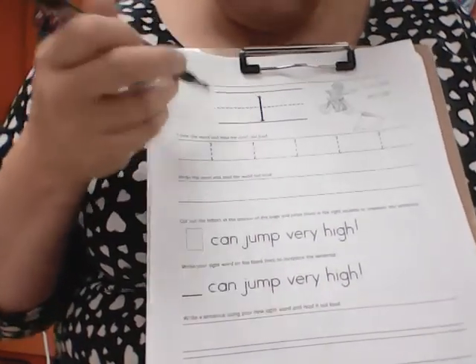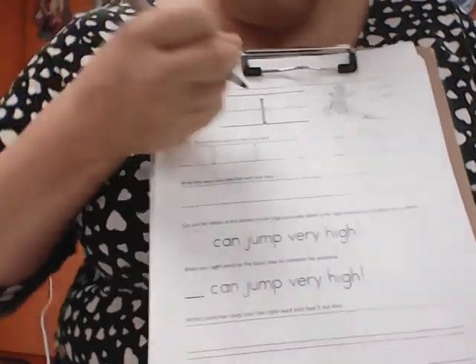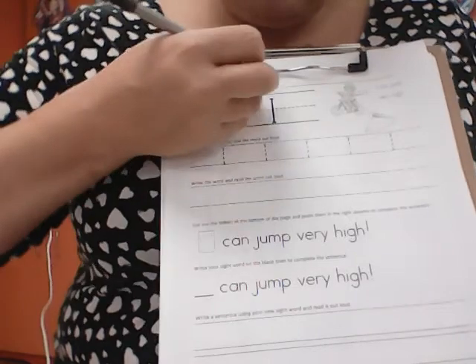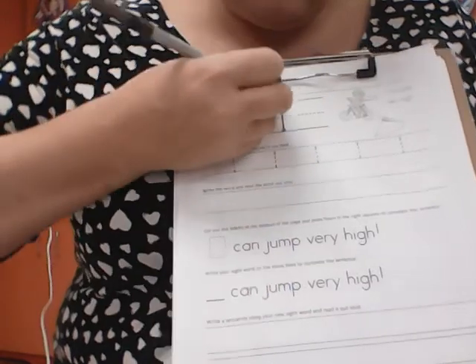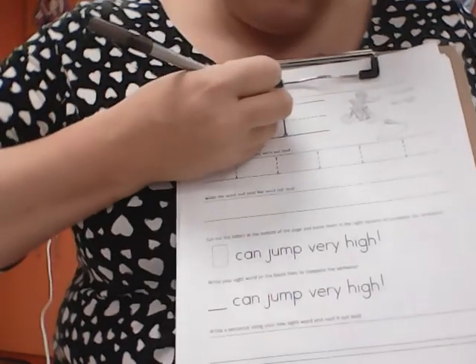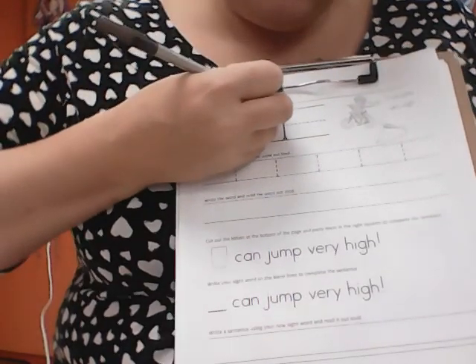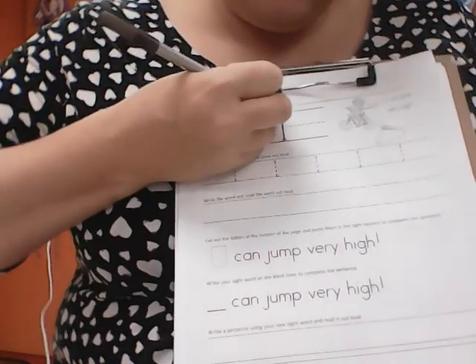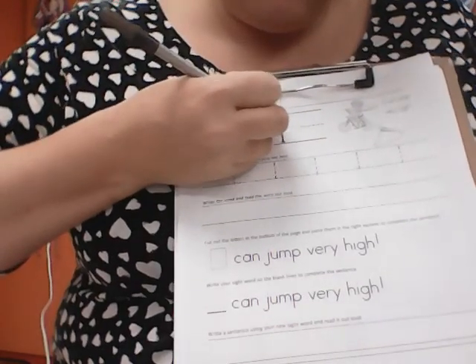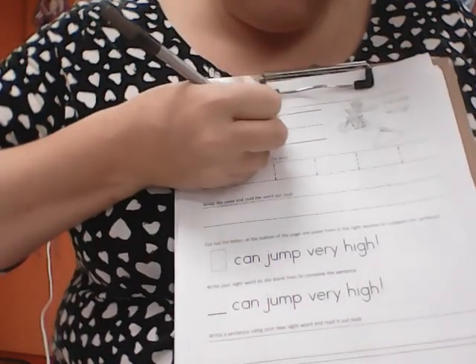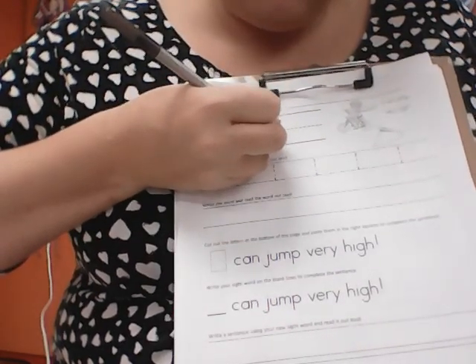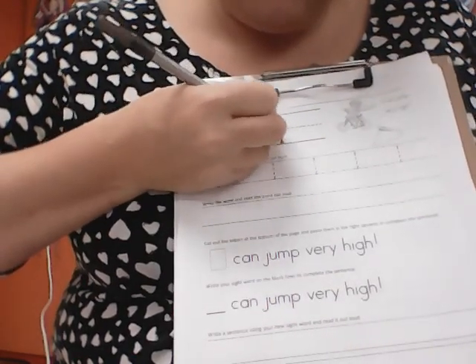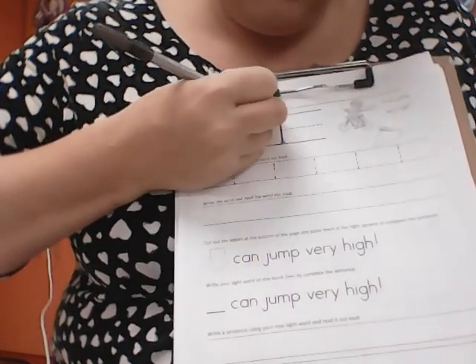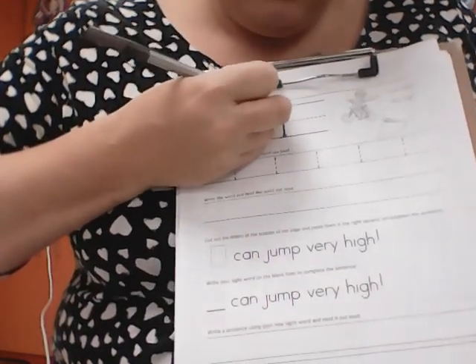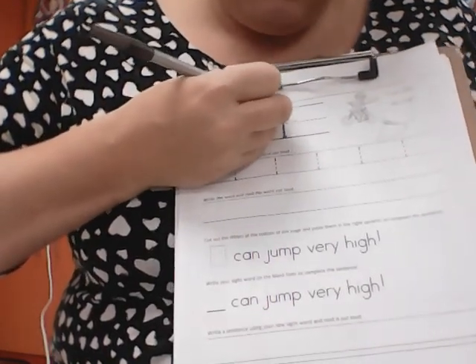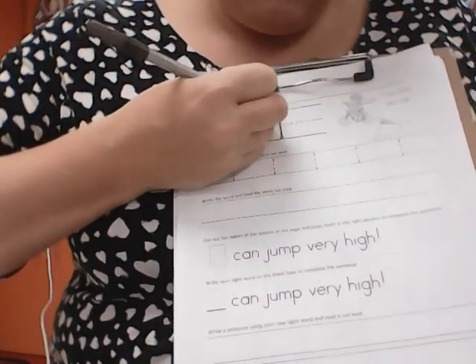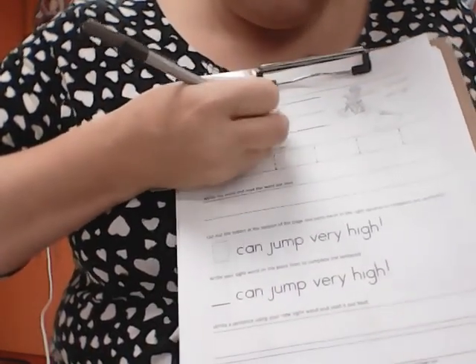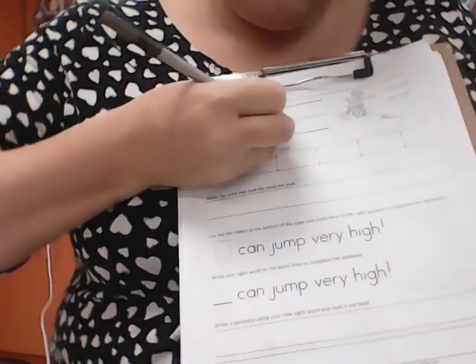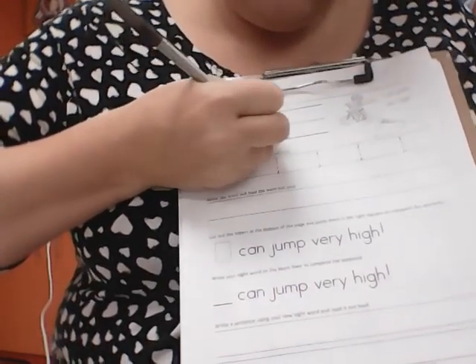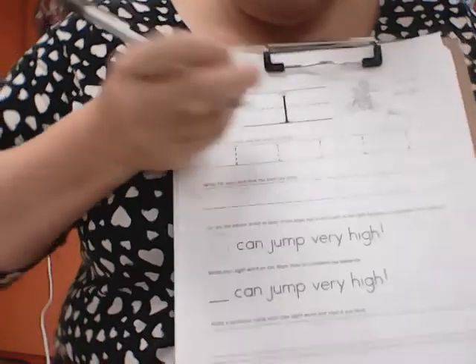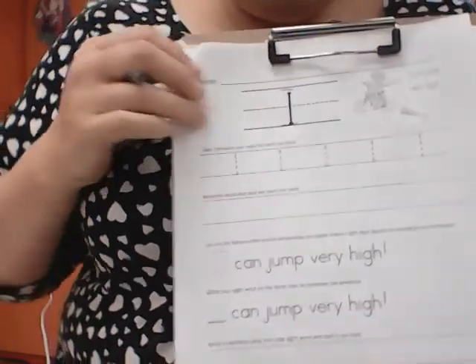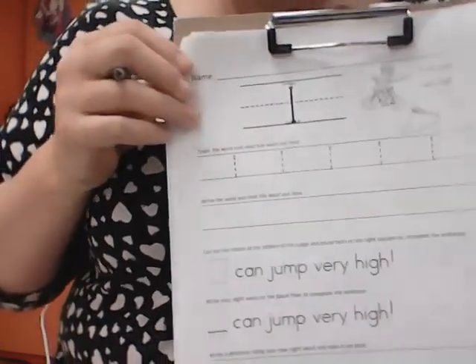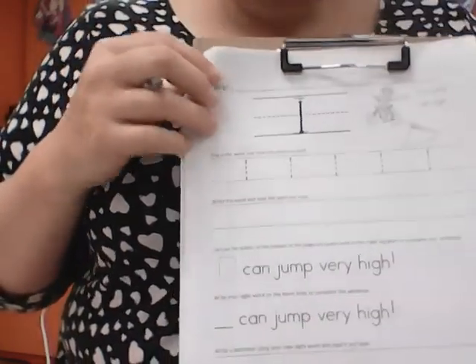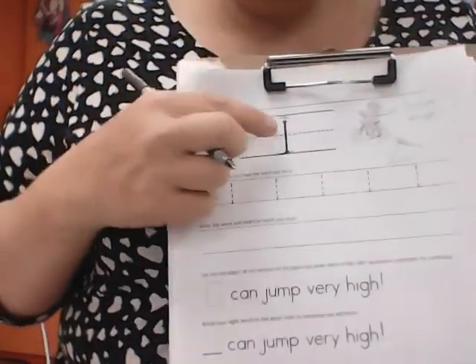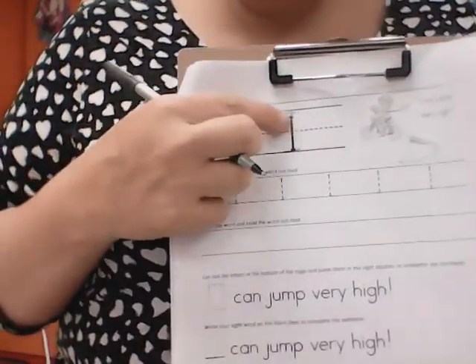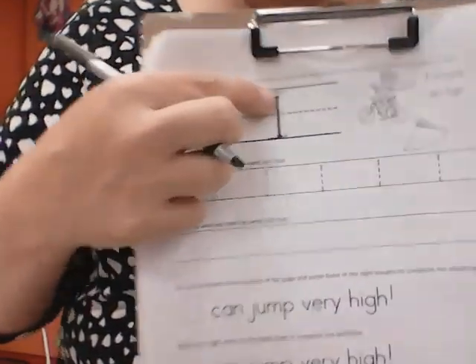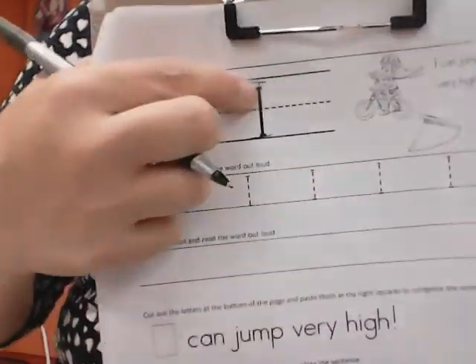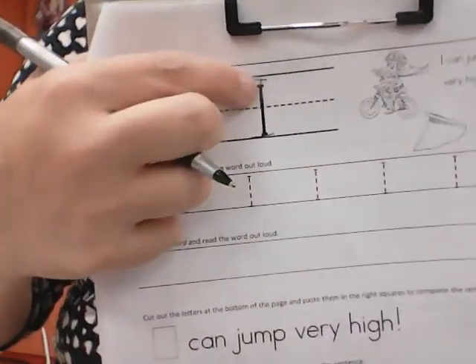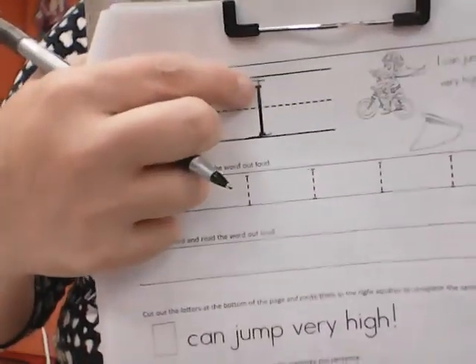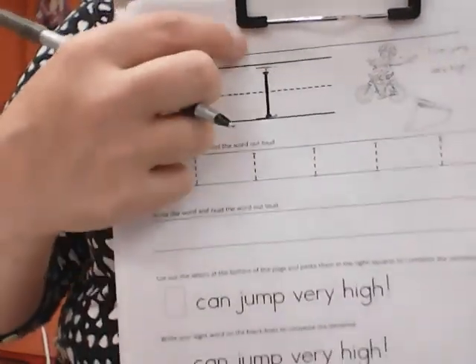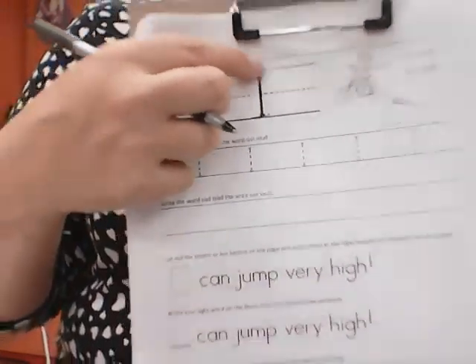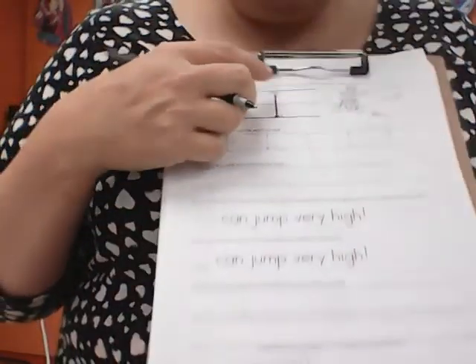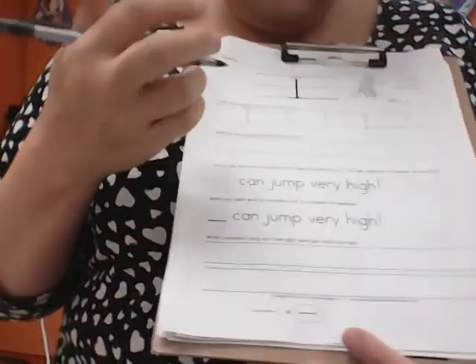When we write our I, we start at the top. We go all the way down to the bottom line. Then we cross over. Sometimes you'll see it with a very tiny line, and sometimes it will be a bigger line.